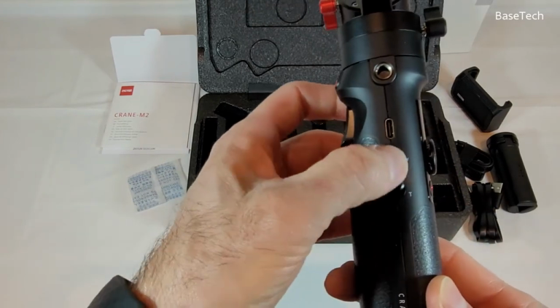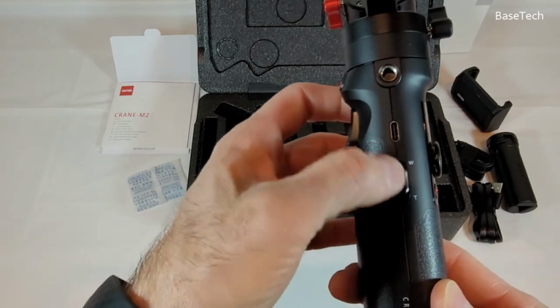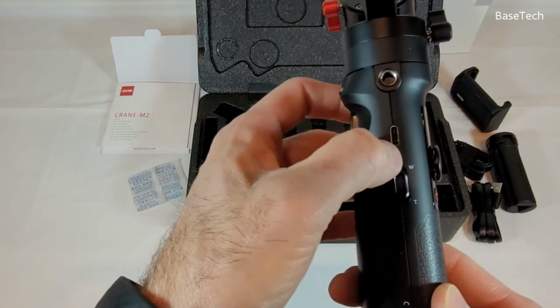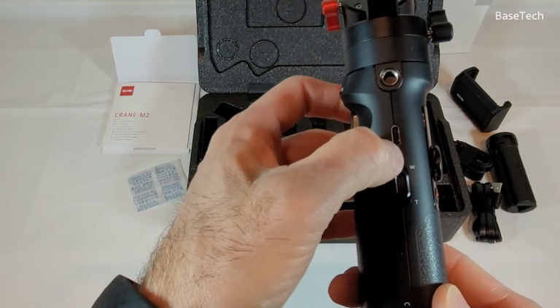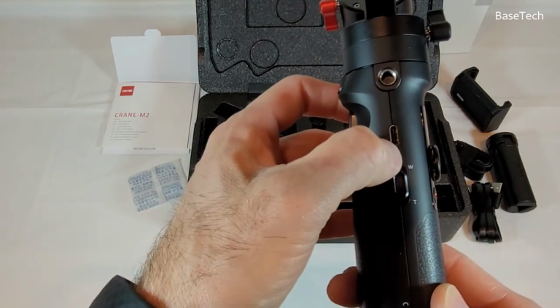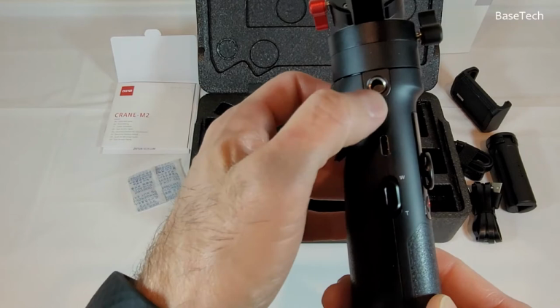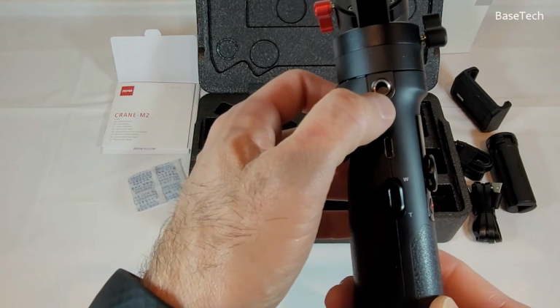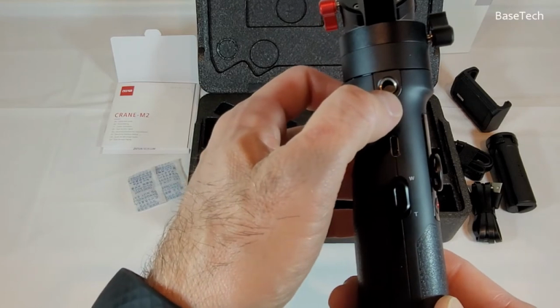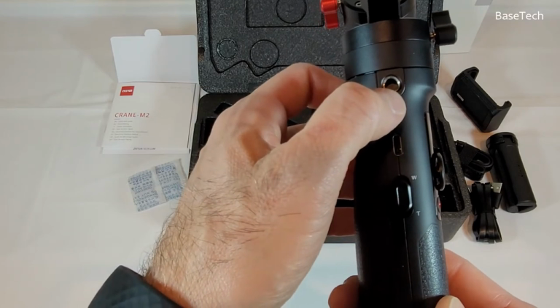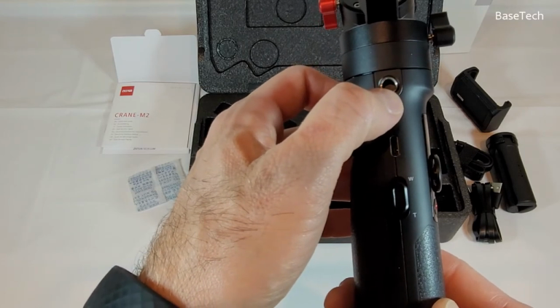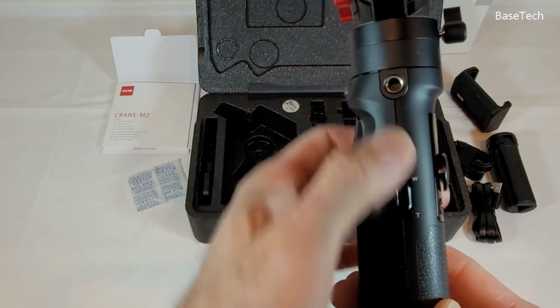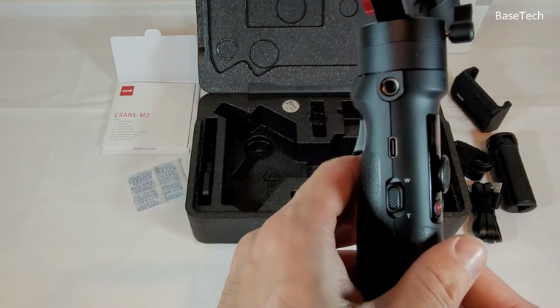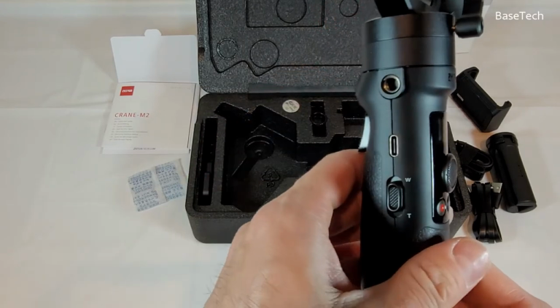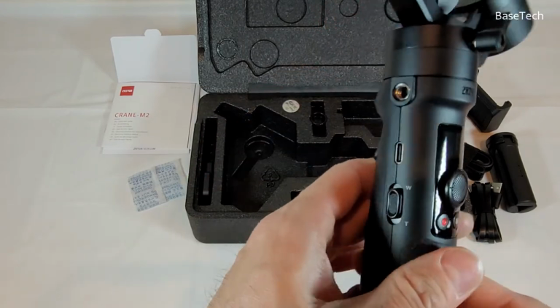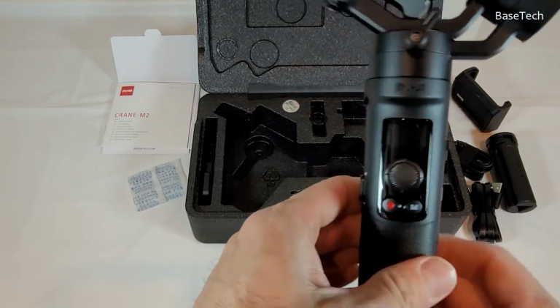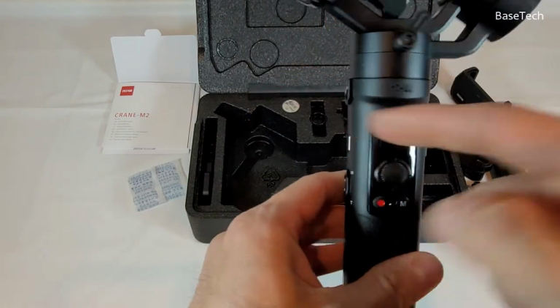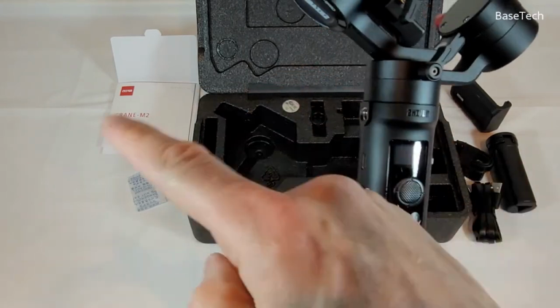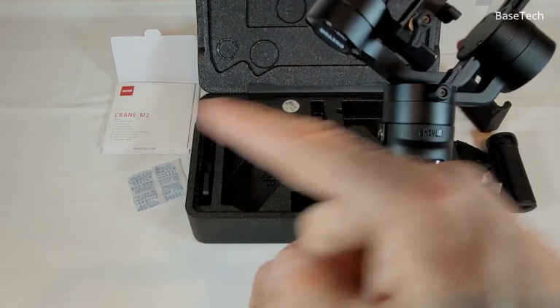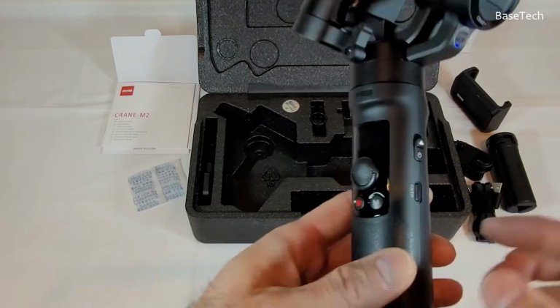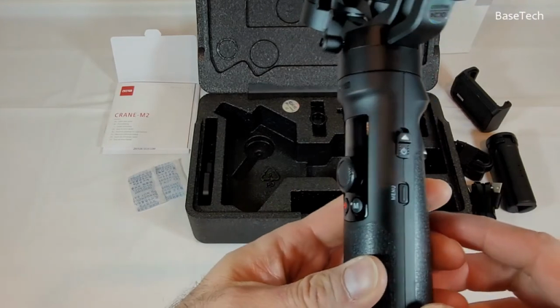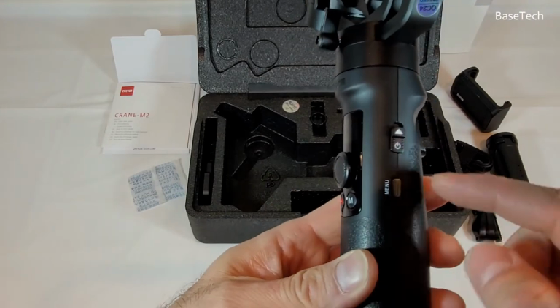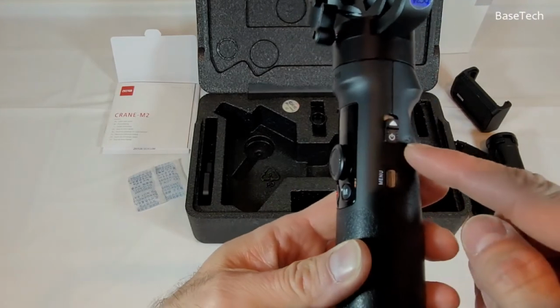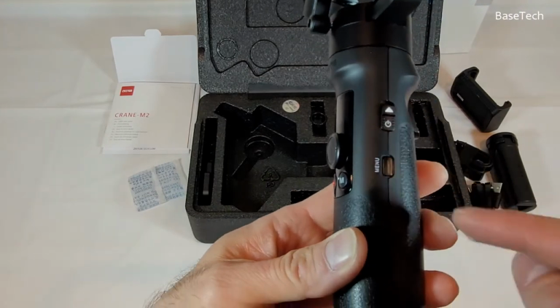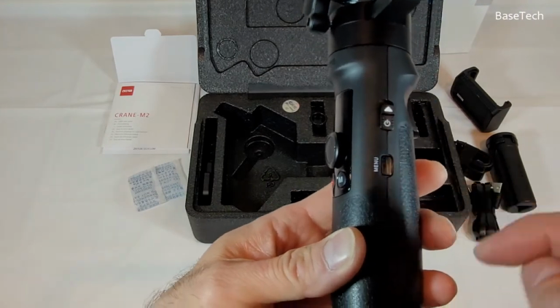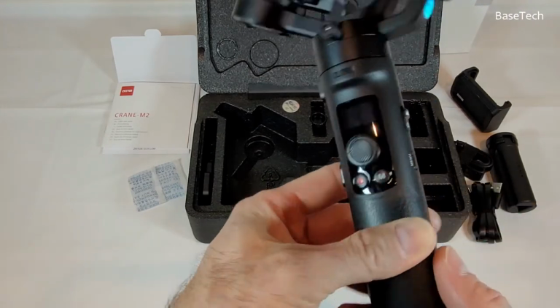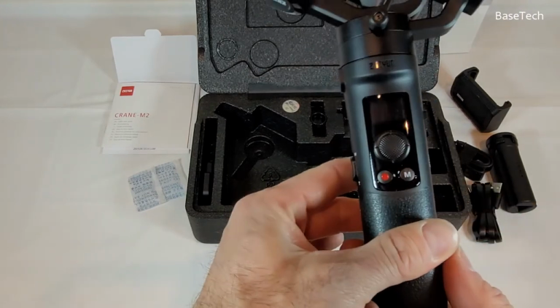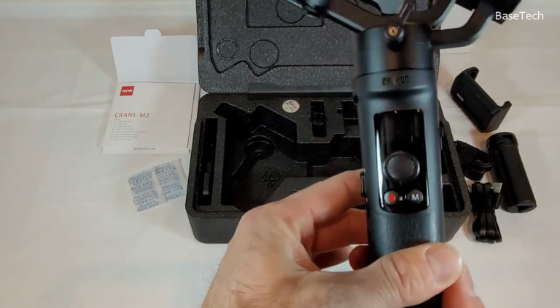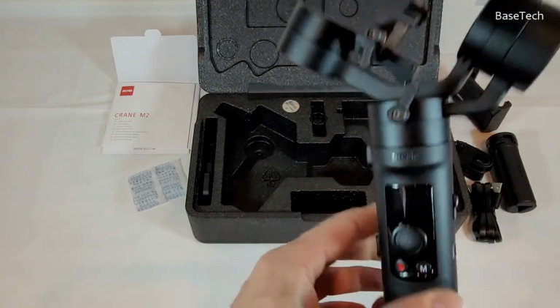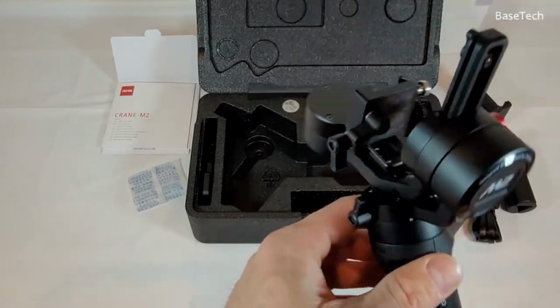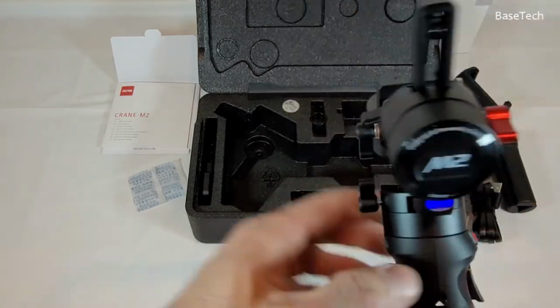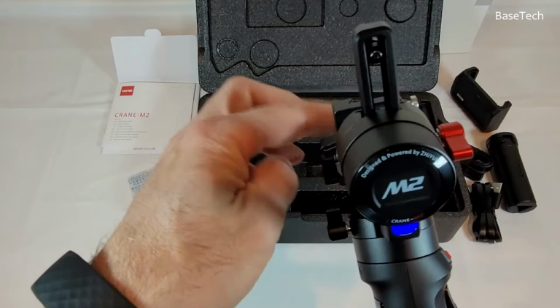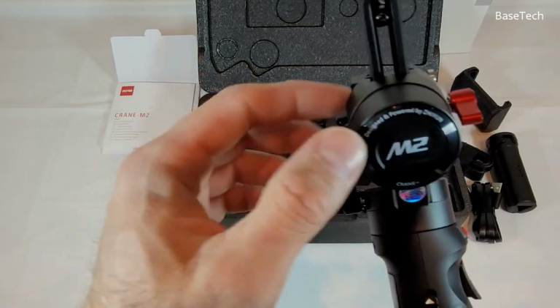There's a zoom control, a USB-C charging port, and a quarter-inch side screw if you want to add something. Also power and menu buttons — all aluminium construction.